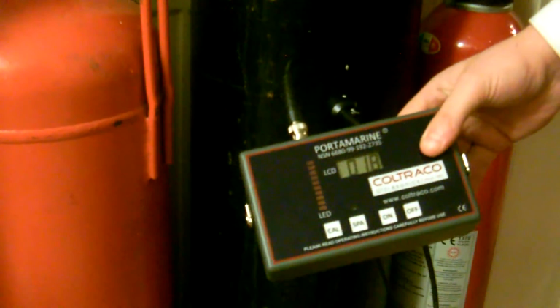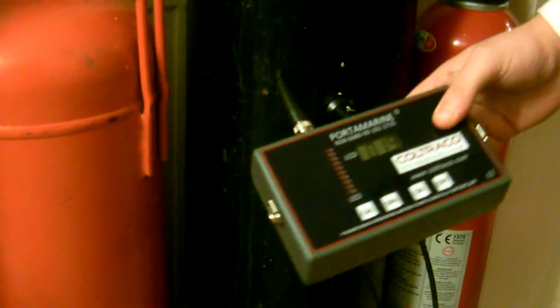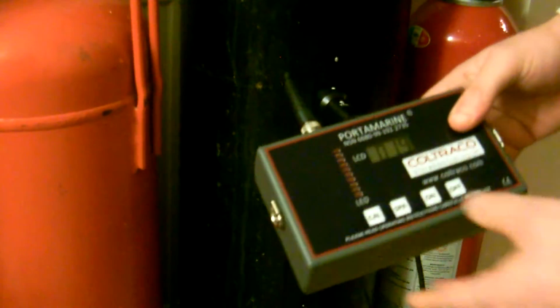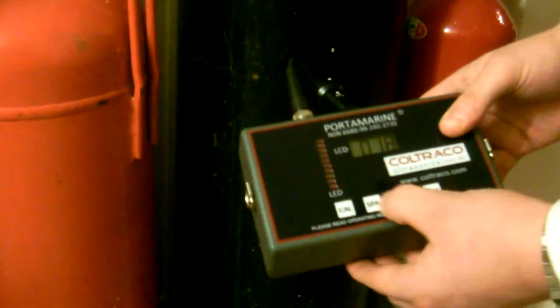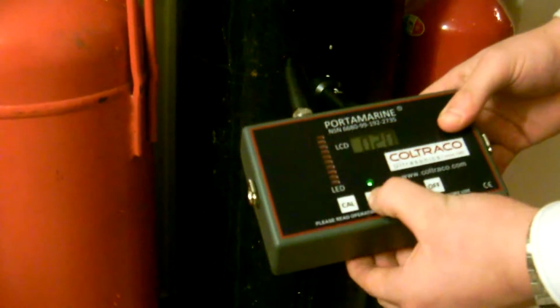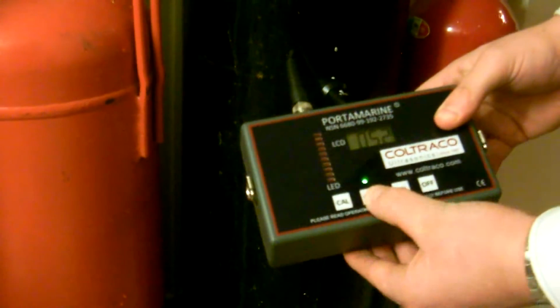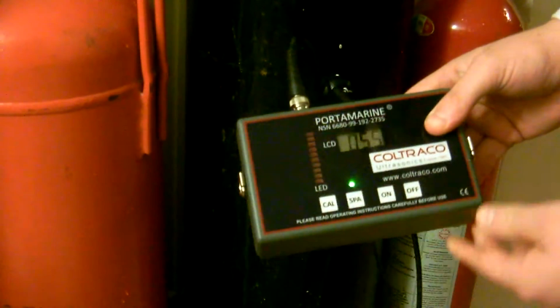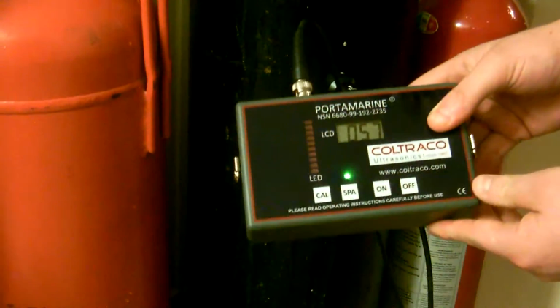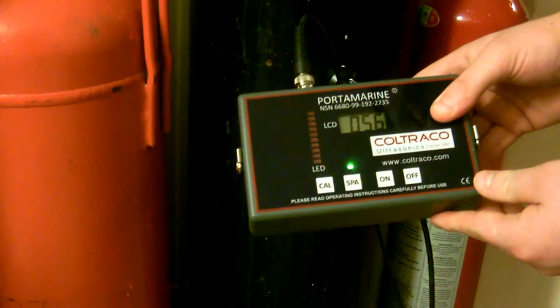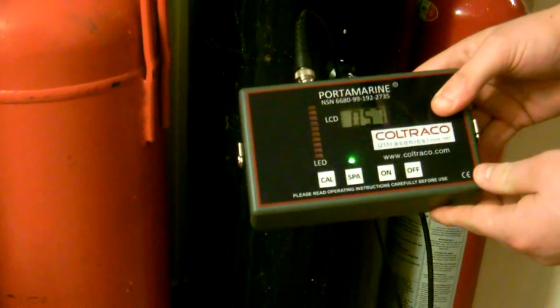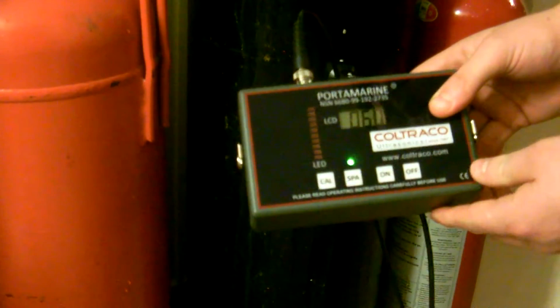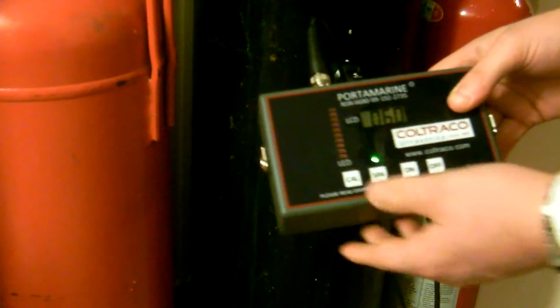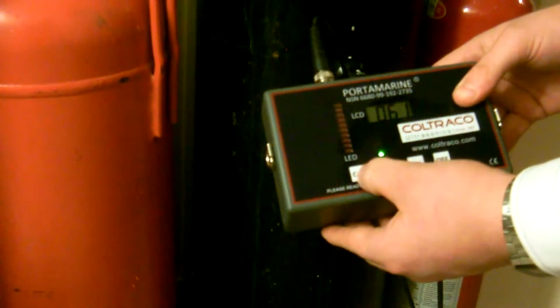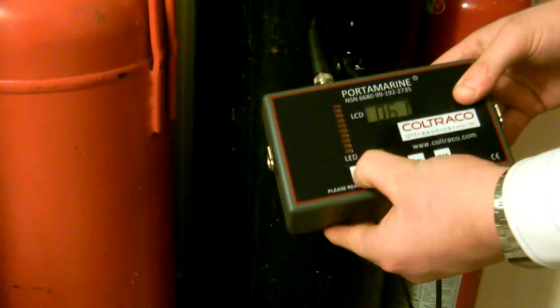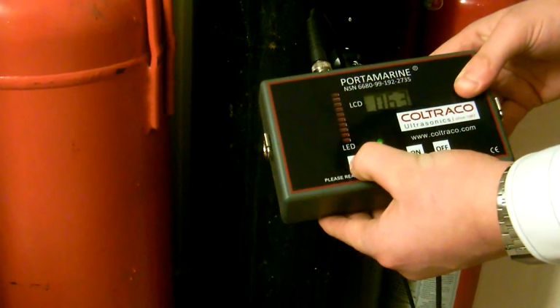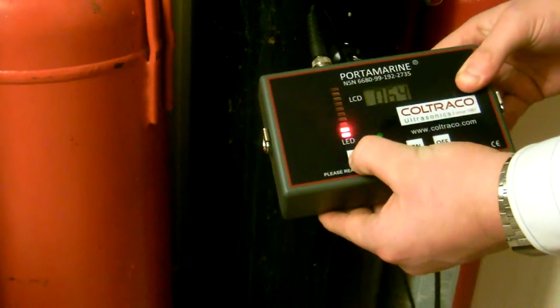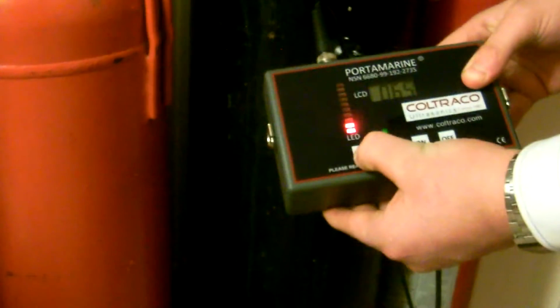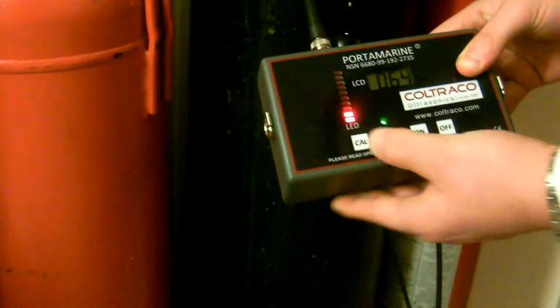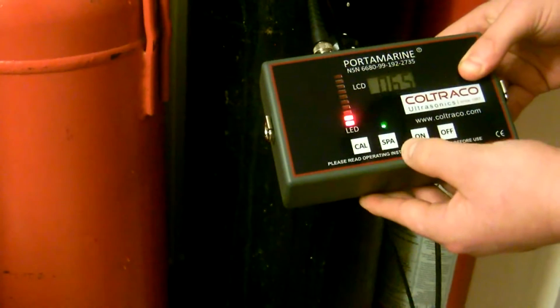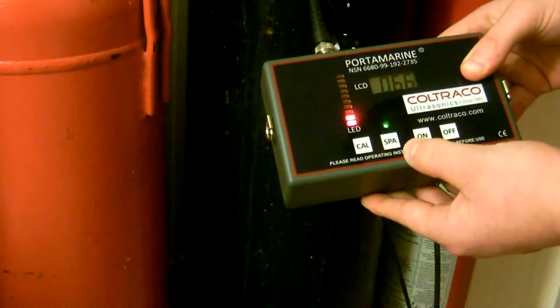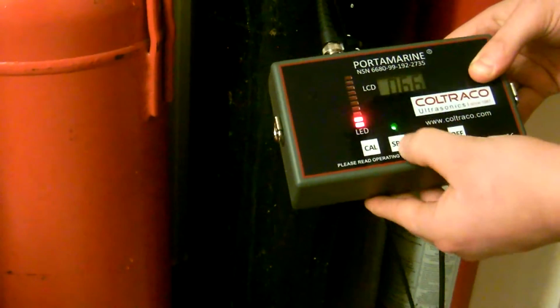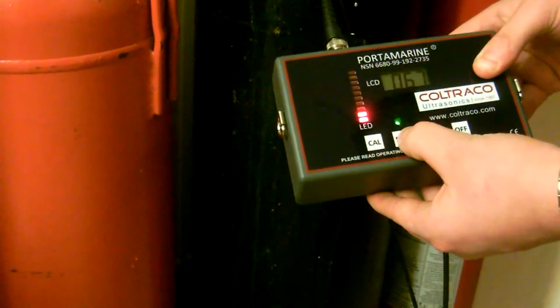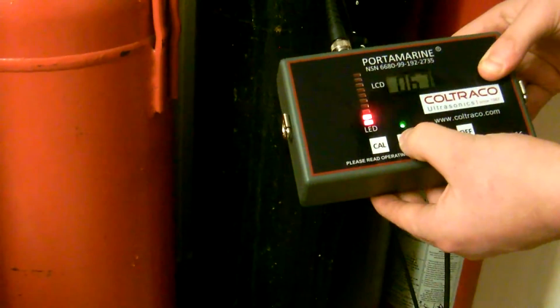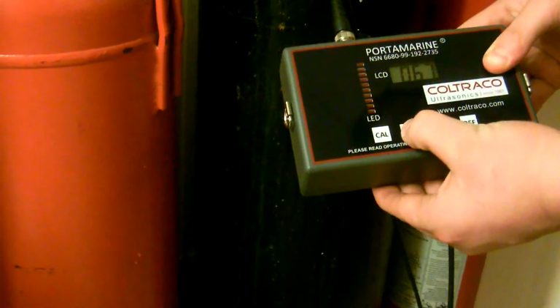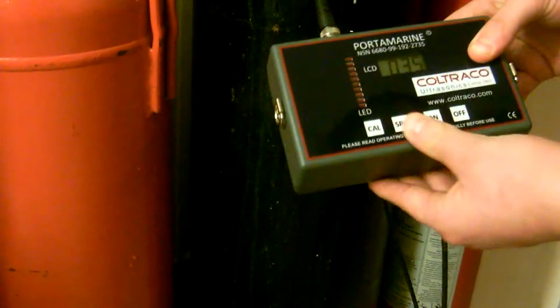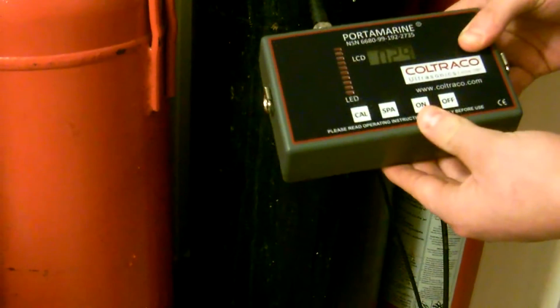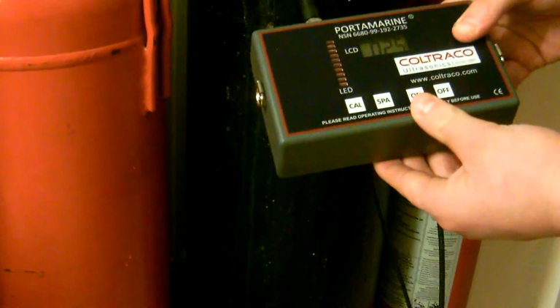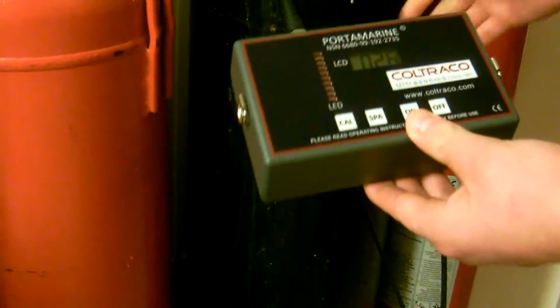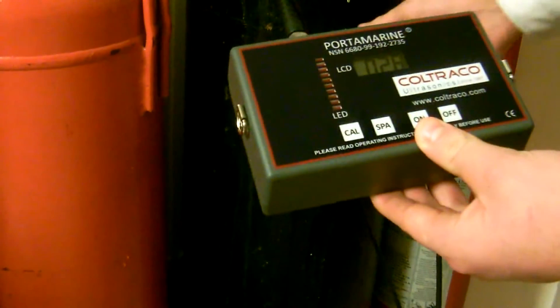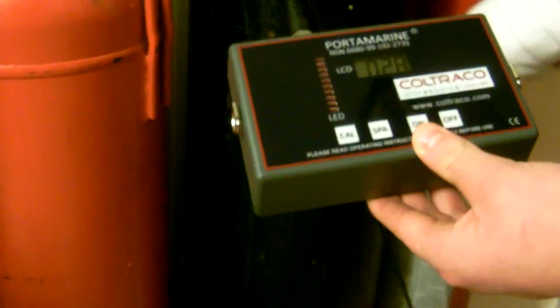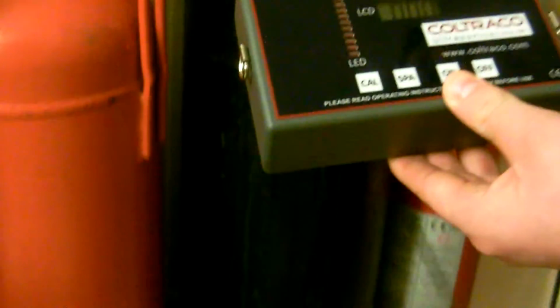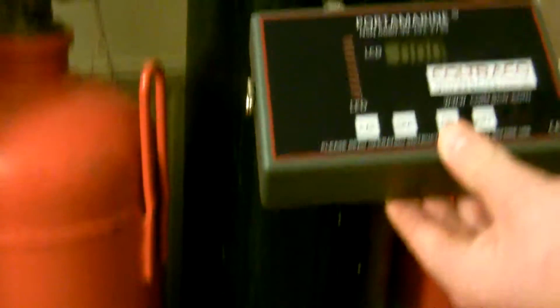Now we're going to press SPA. We have a green light. Press CAL. Remove SPA by pressing again, then go back to the top of the cylinder.